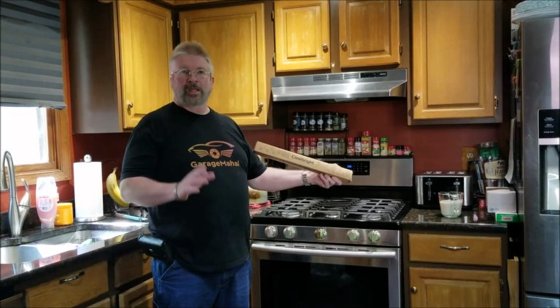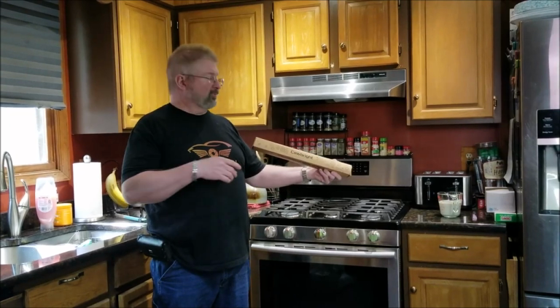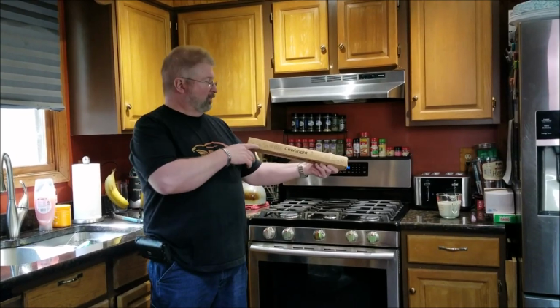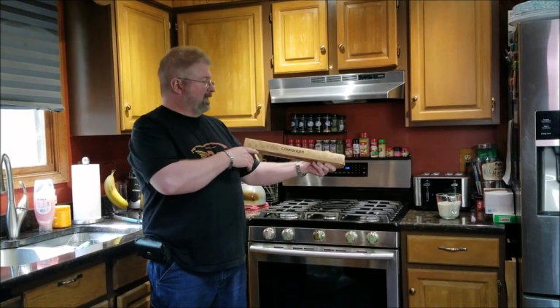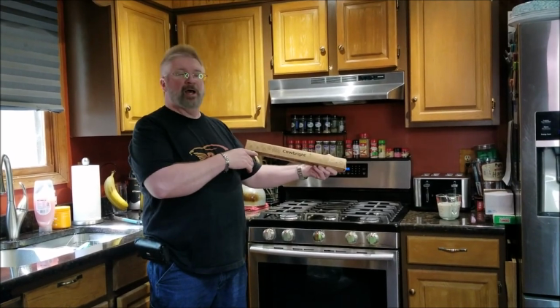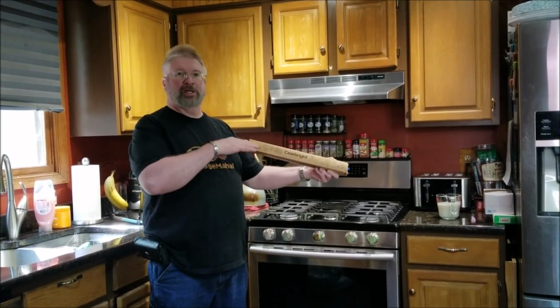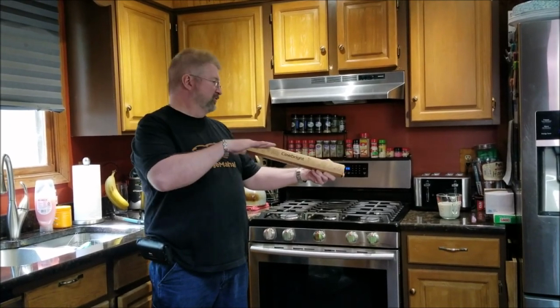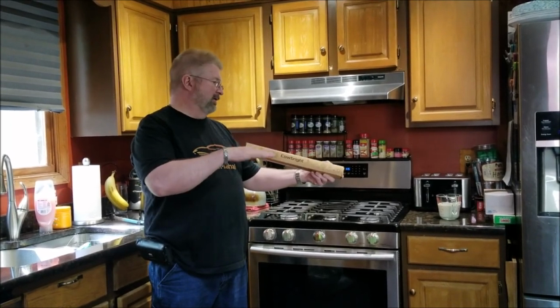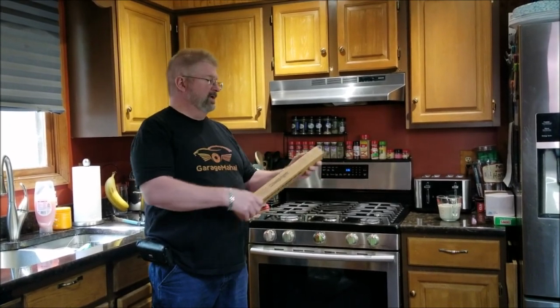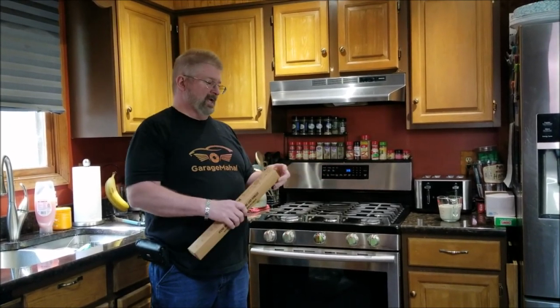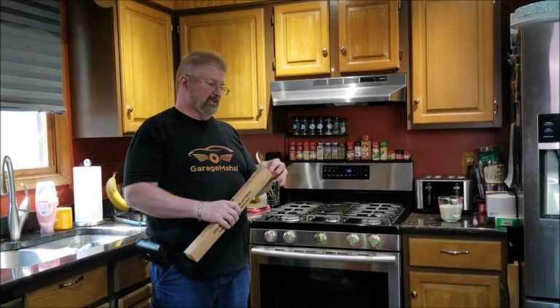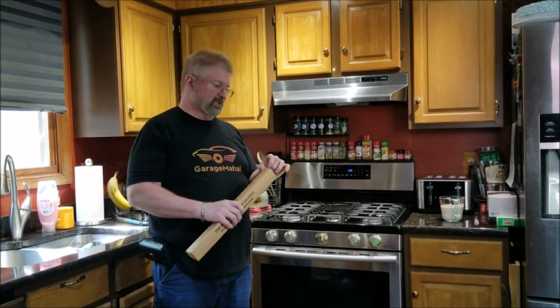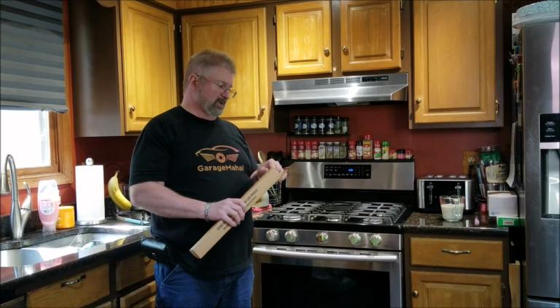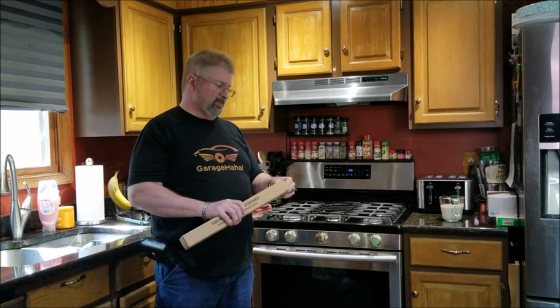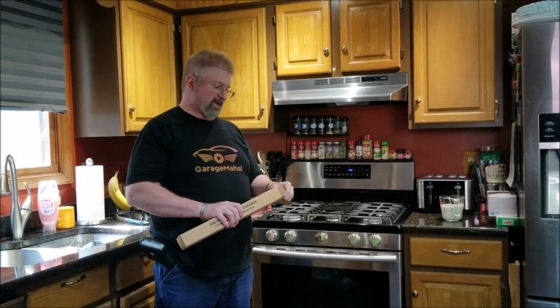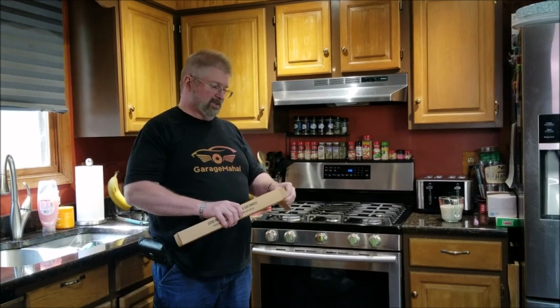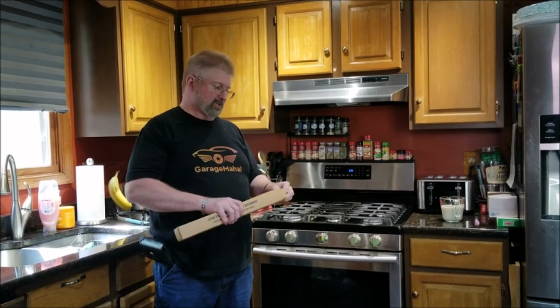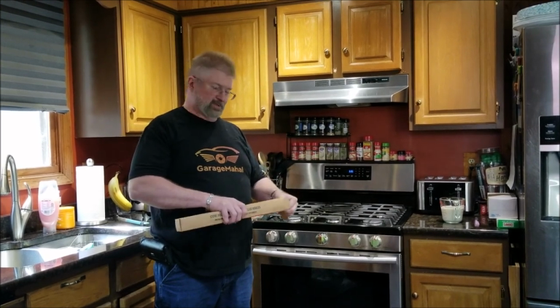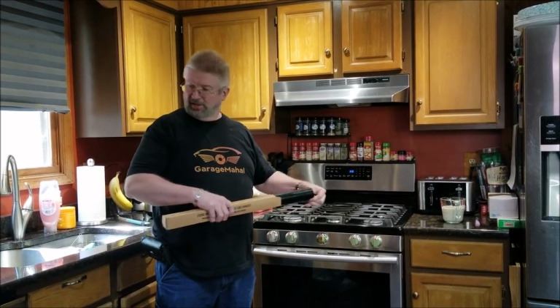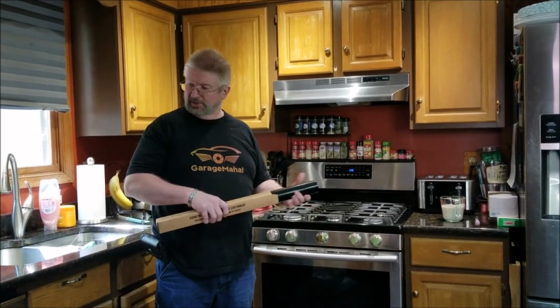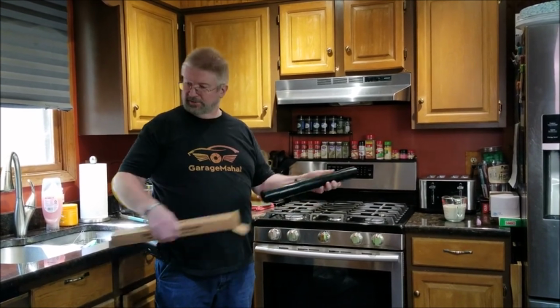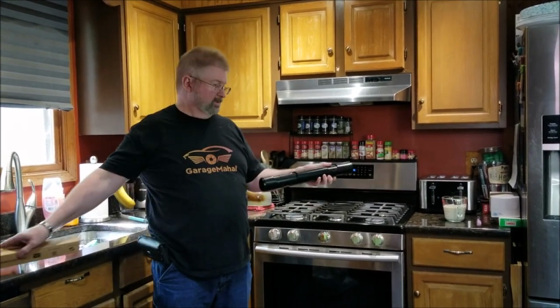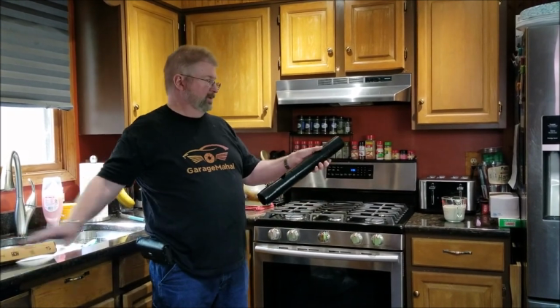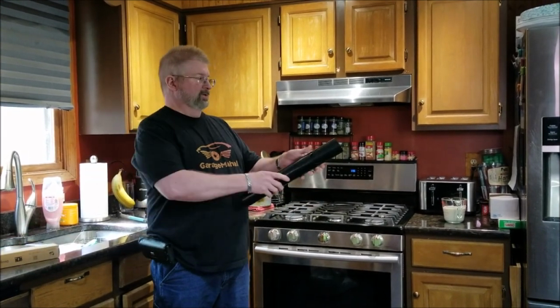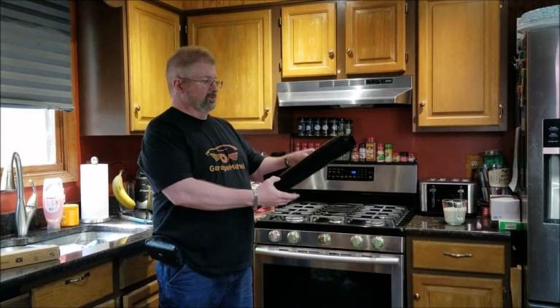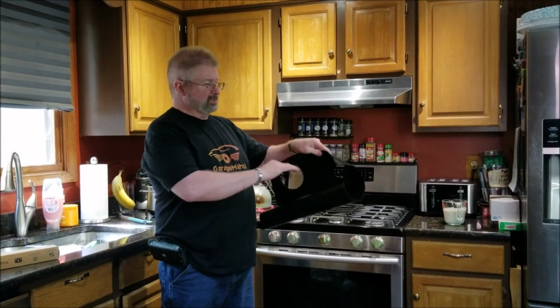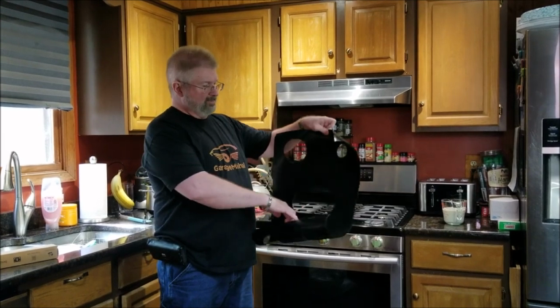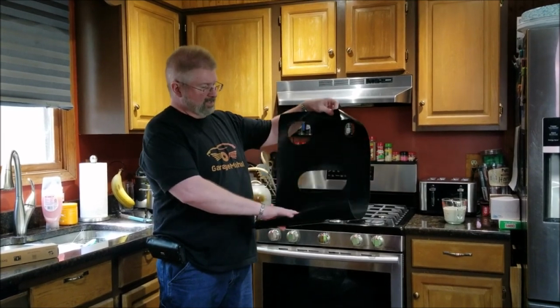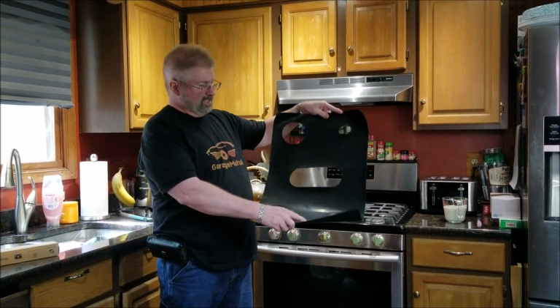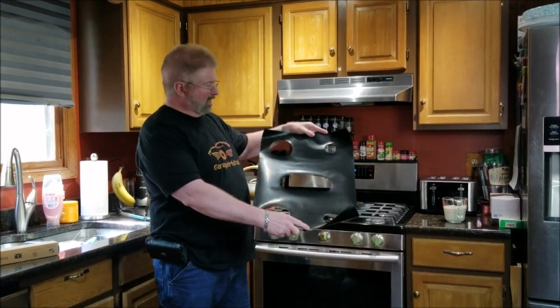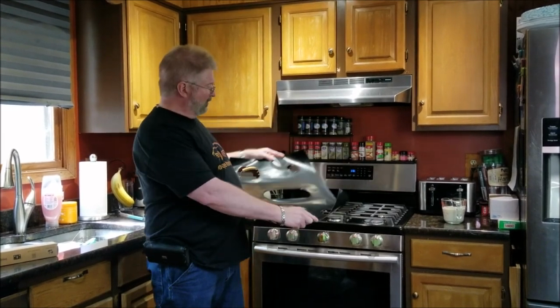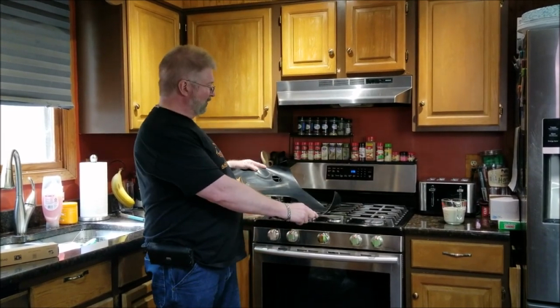Hey, Brian from Wall. Today I have this Calbright stove cover, and what I mean by that is, let's take it out of the box. So you basically have this that's going to cover all your burners.